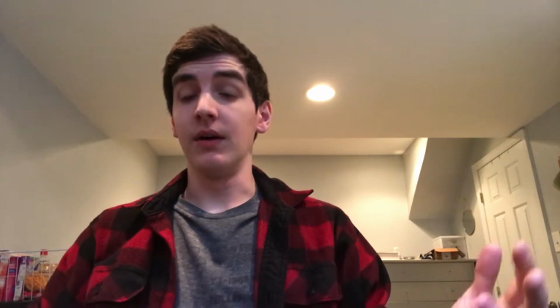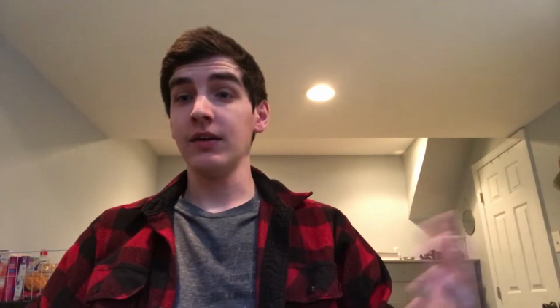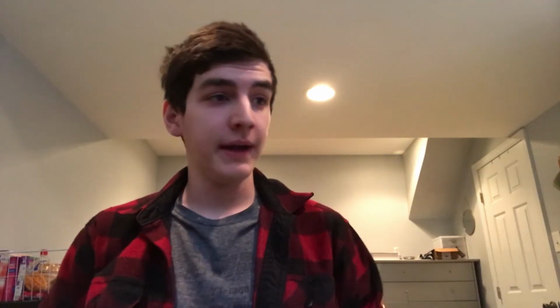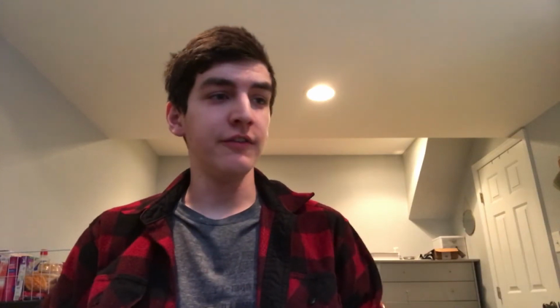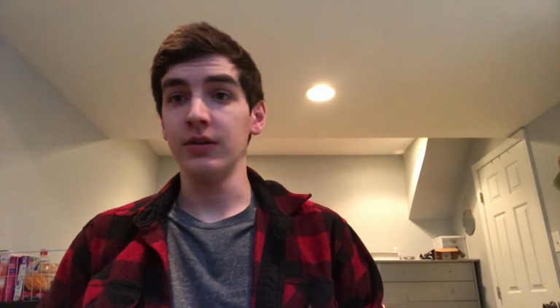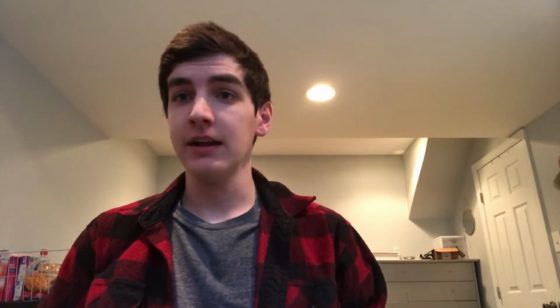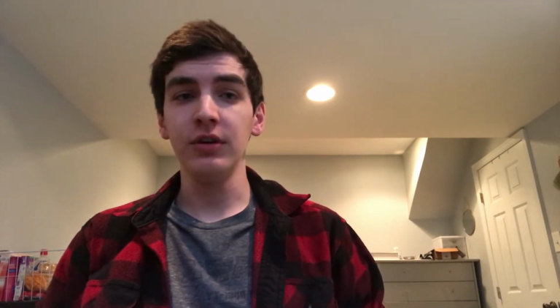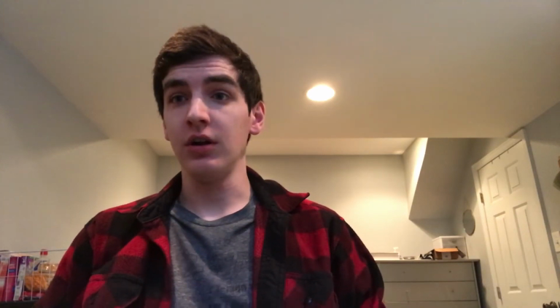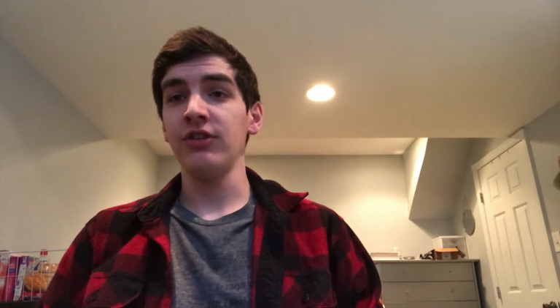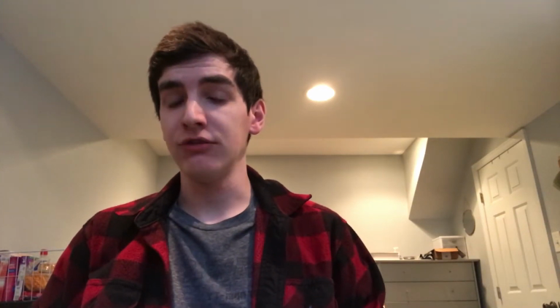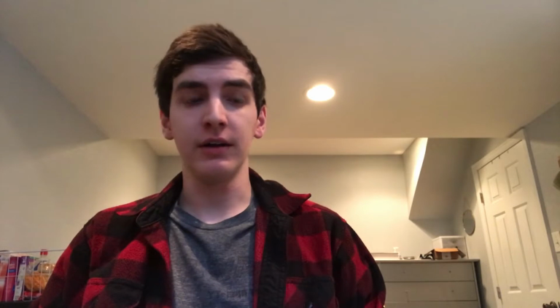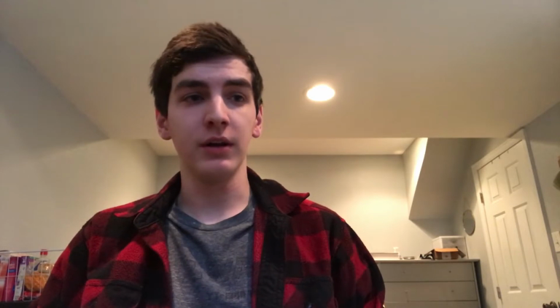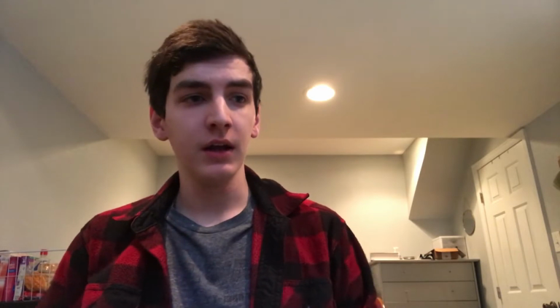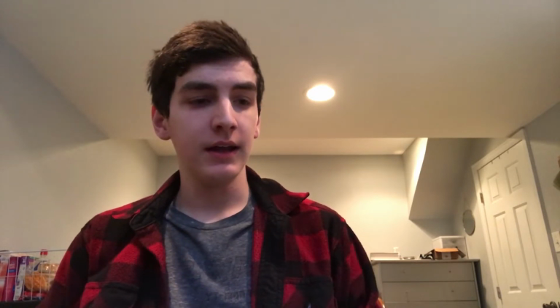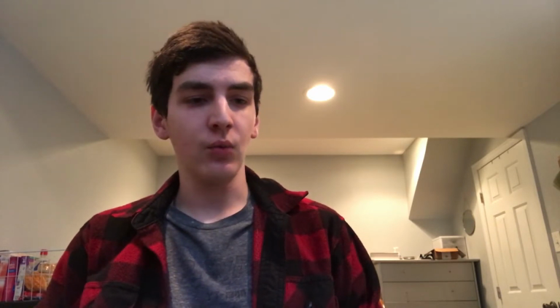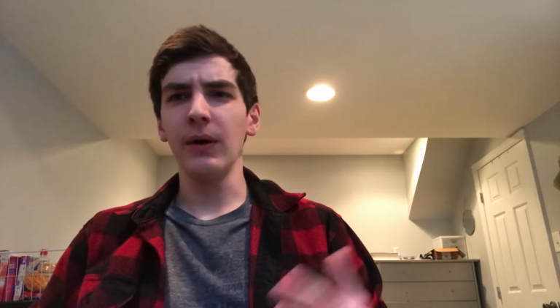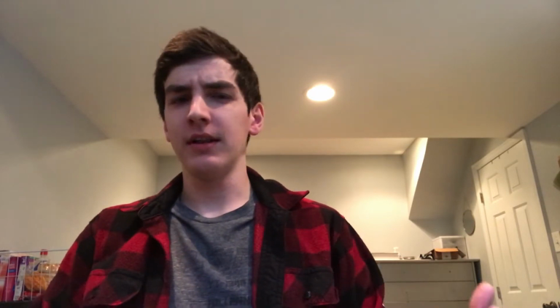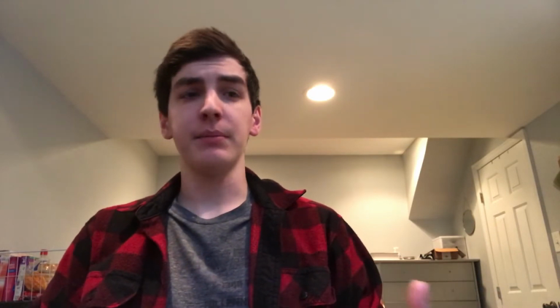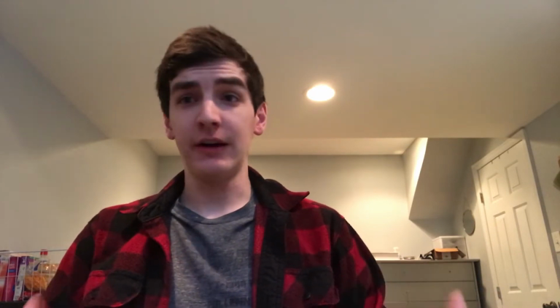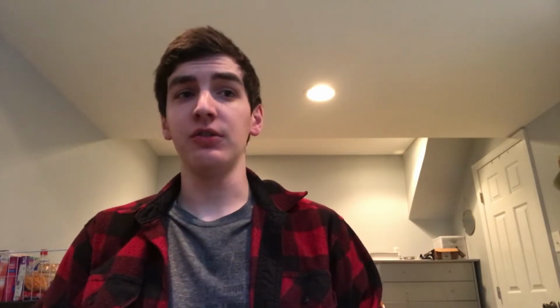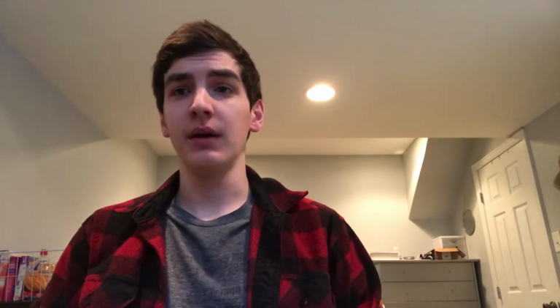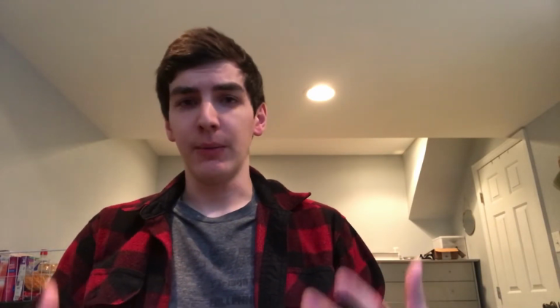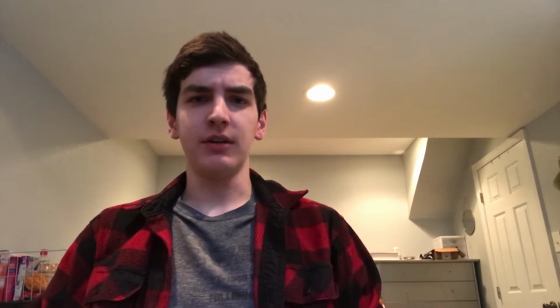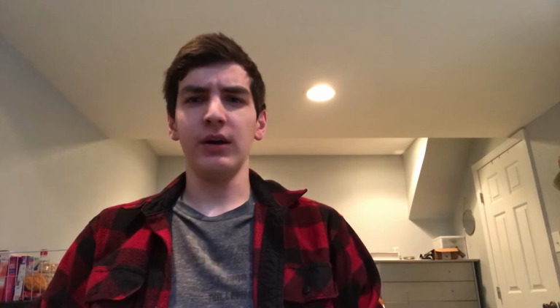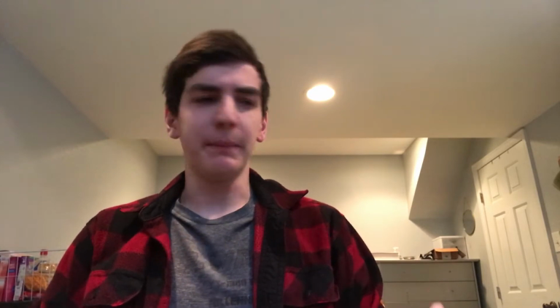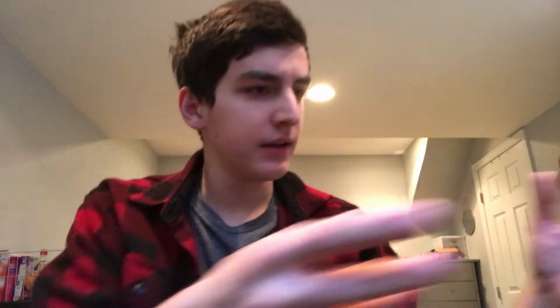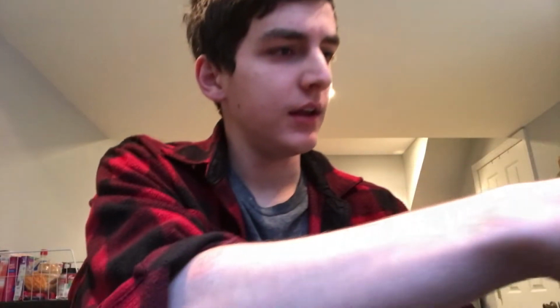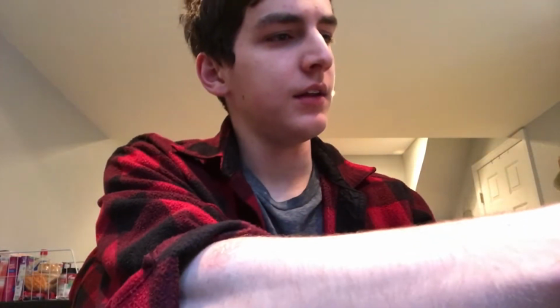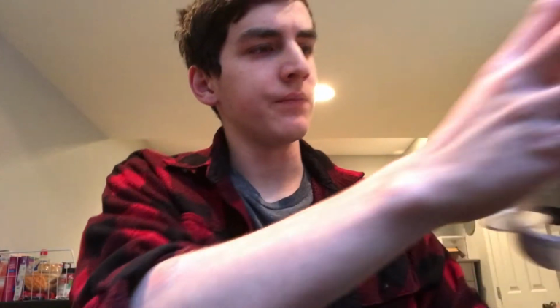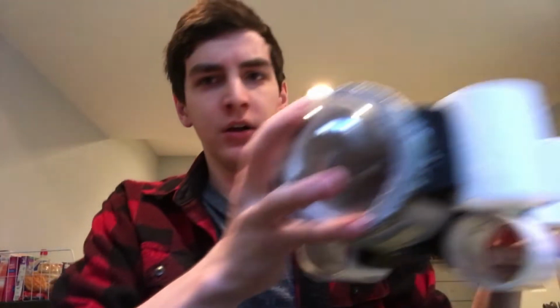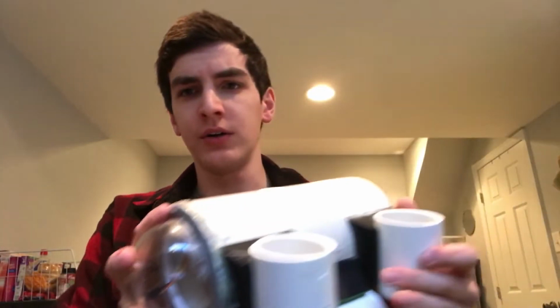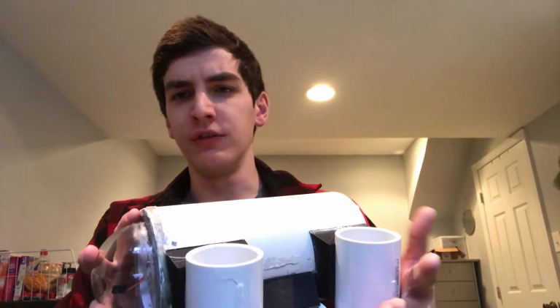Welcome back to another video. Today I get to introduce a new project Andrew and I are going to be working on. It is one that we already did in the past but failed the first time, but we loved it so much we're going to bring it back. It is an underwater ROV.